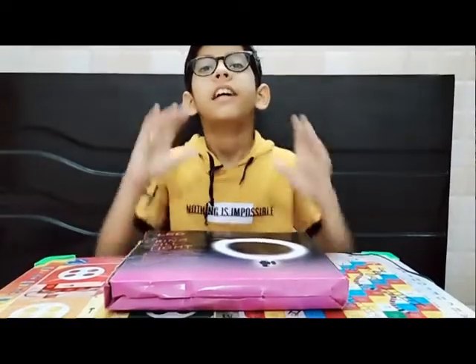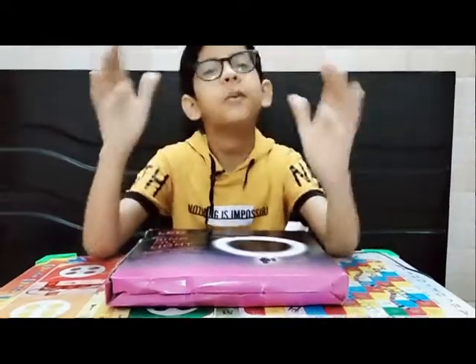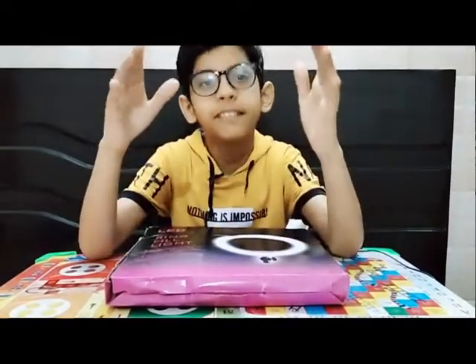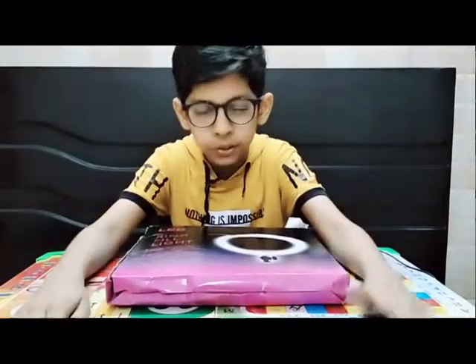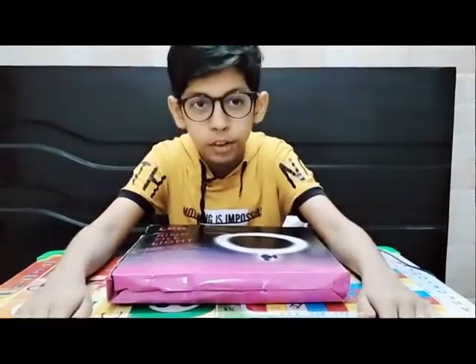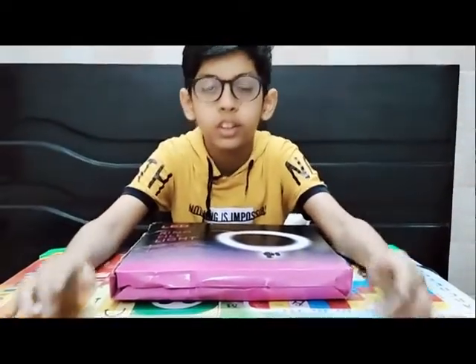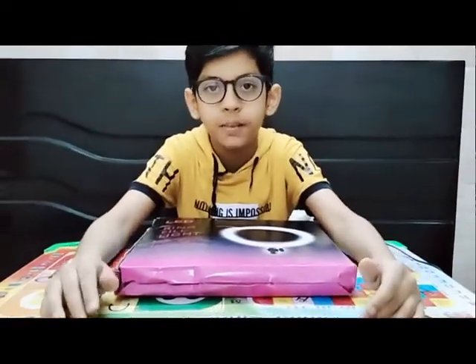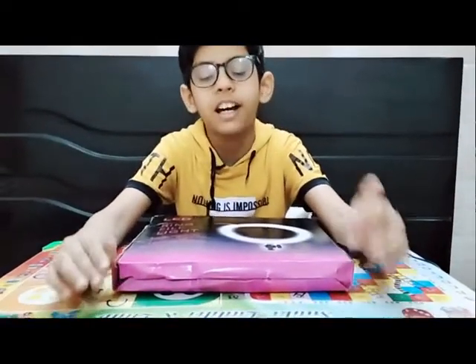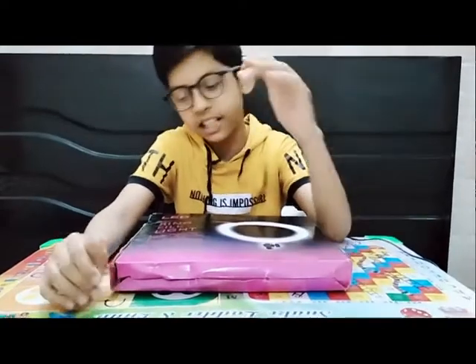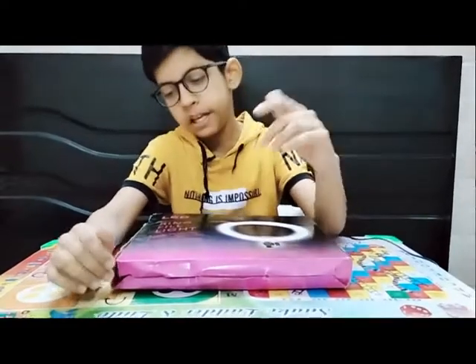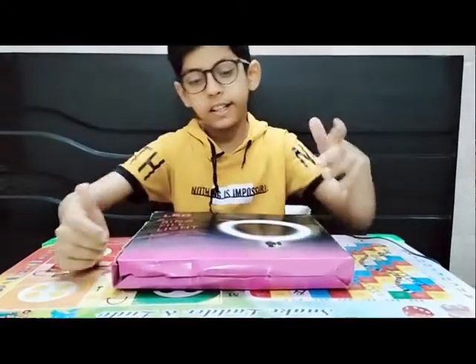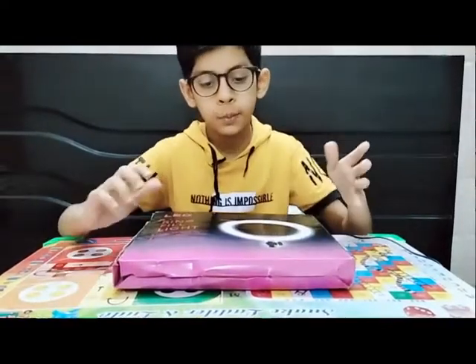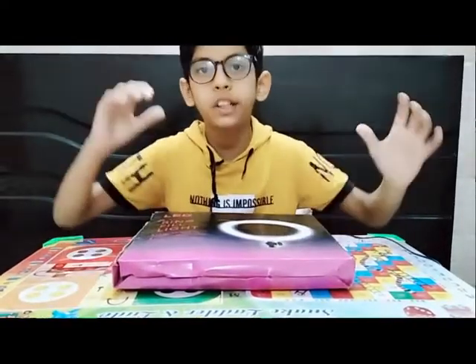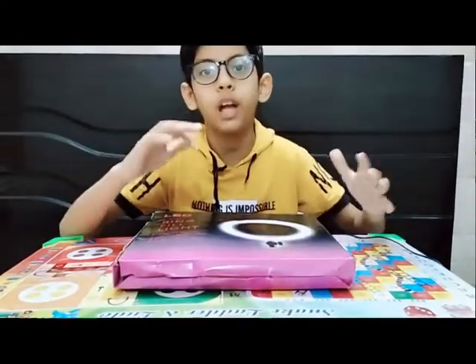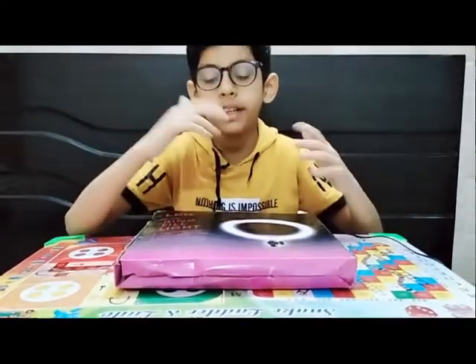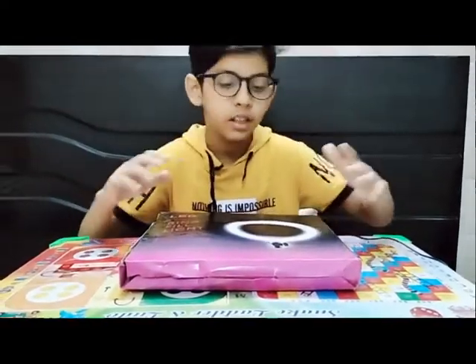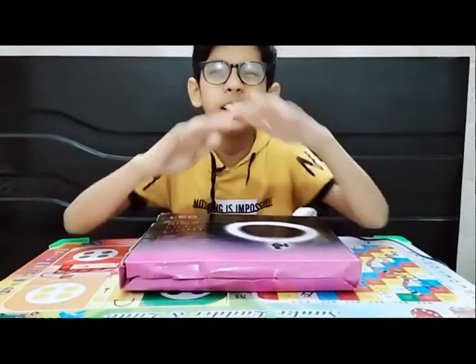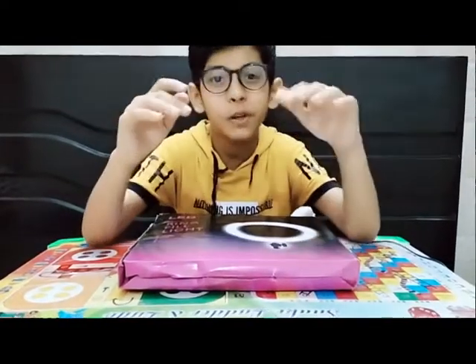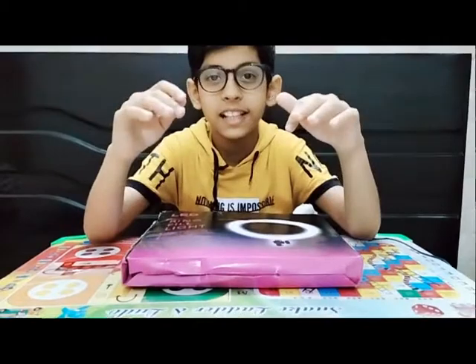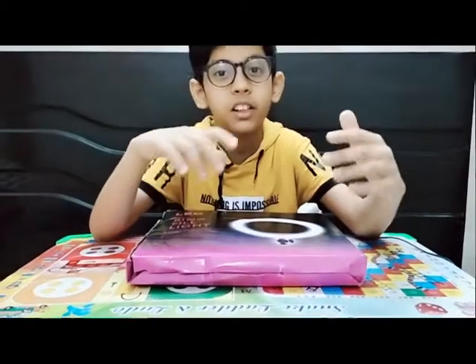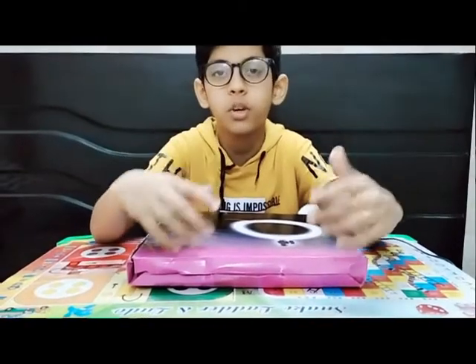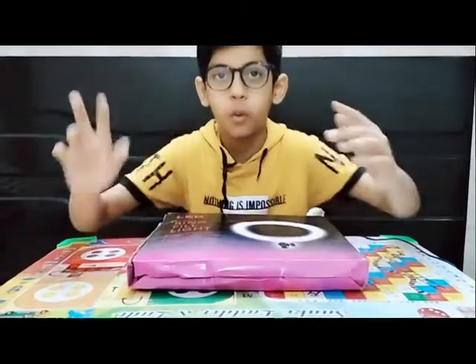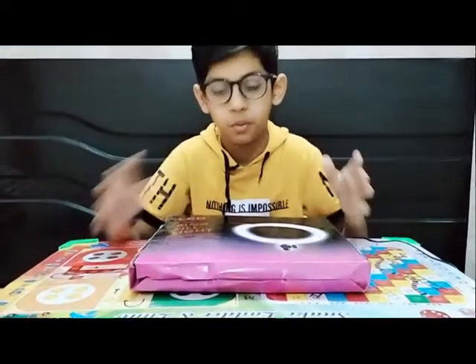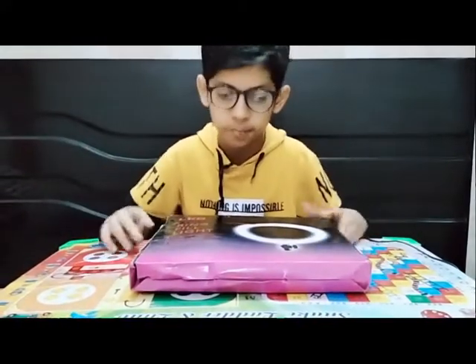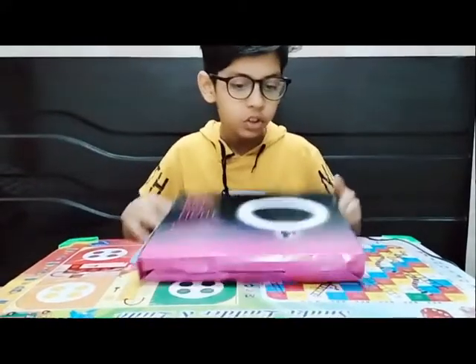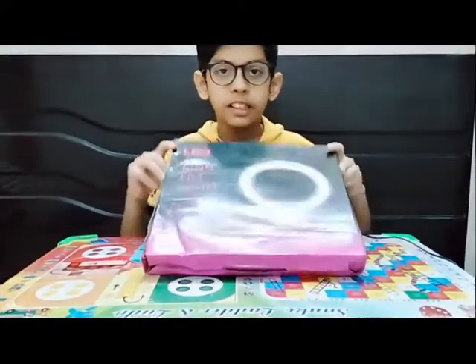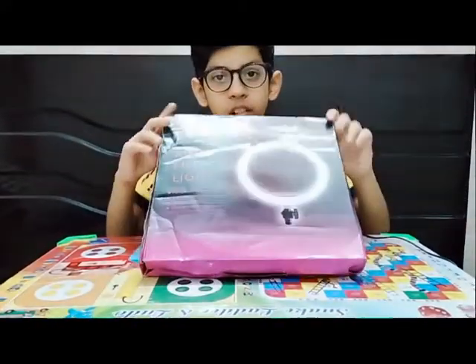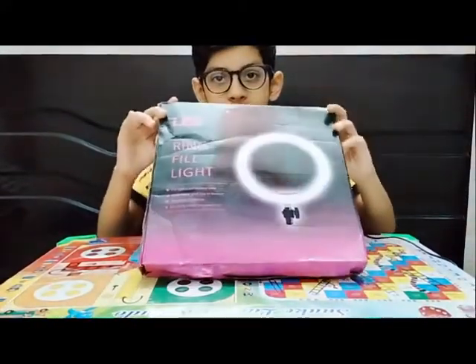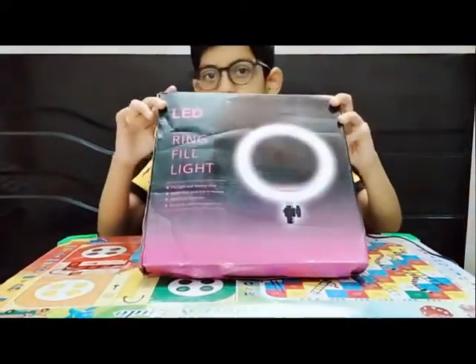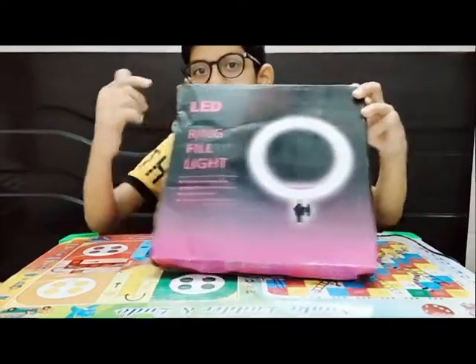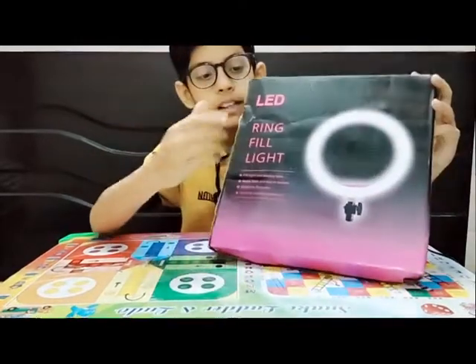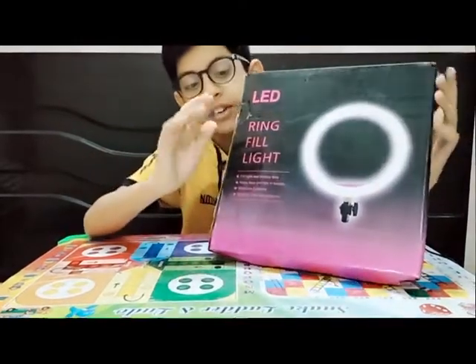Hello guys, welcome back to another video of The Chaudhry Team. Today we are going to have an unboxing video. This is a very interesting video. We are going to have an unboxing, and we are going to unbox a ring light.